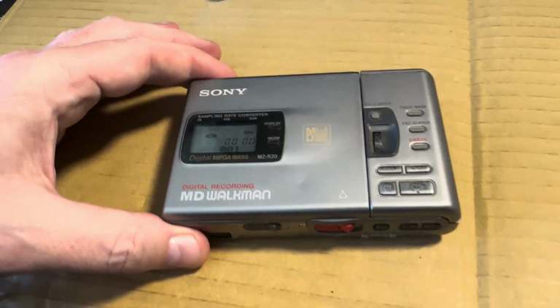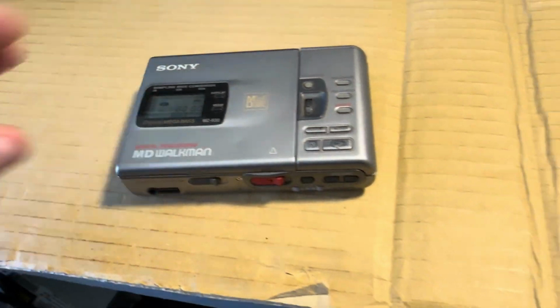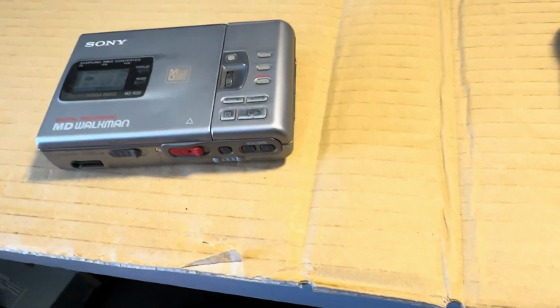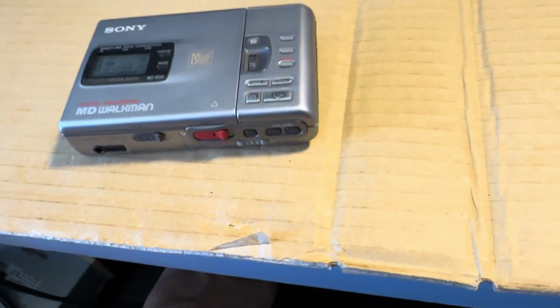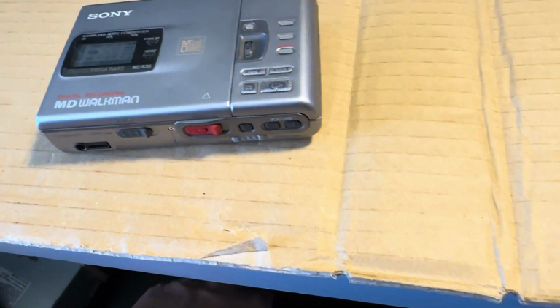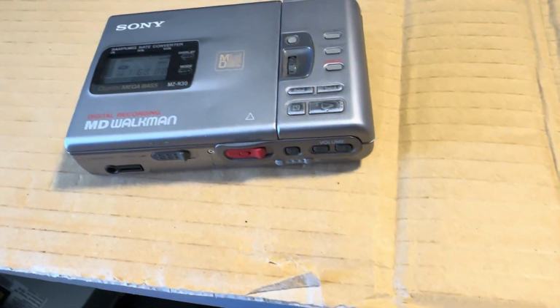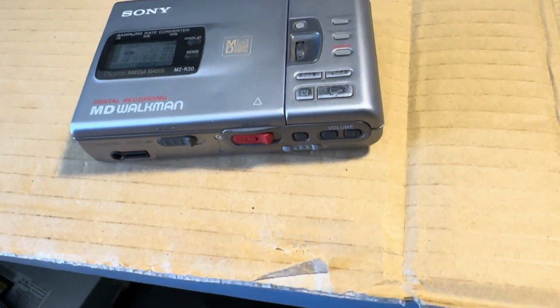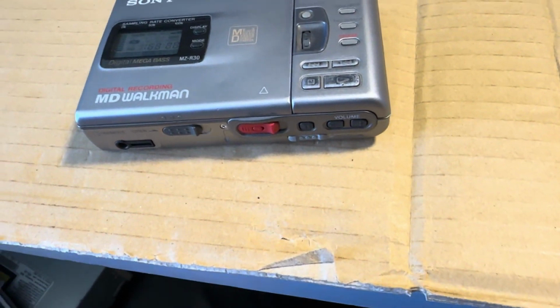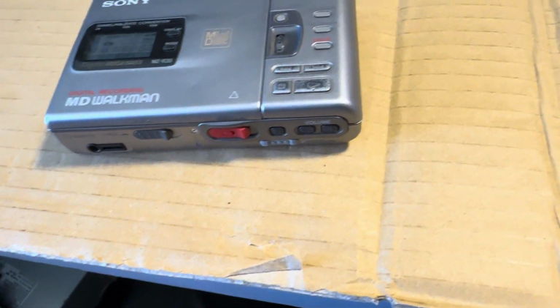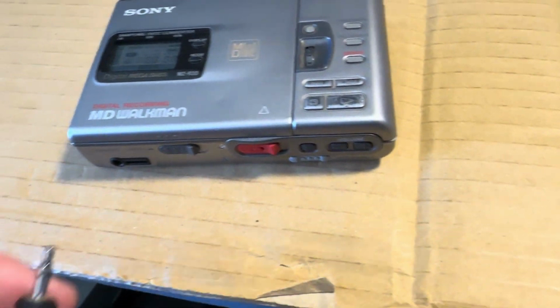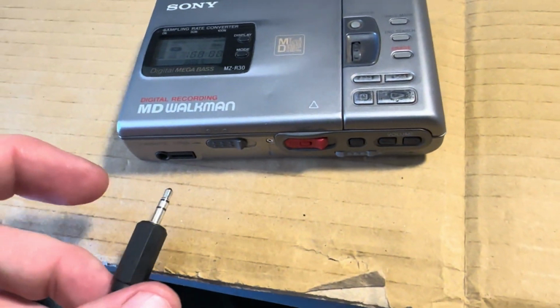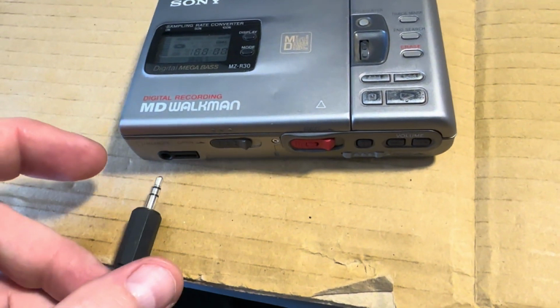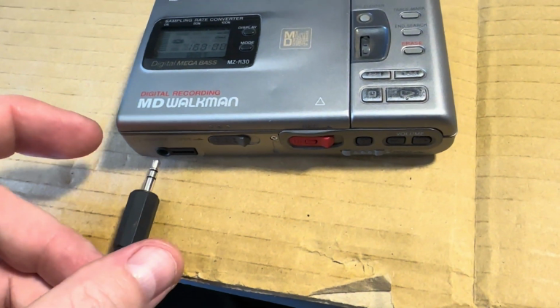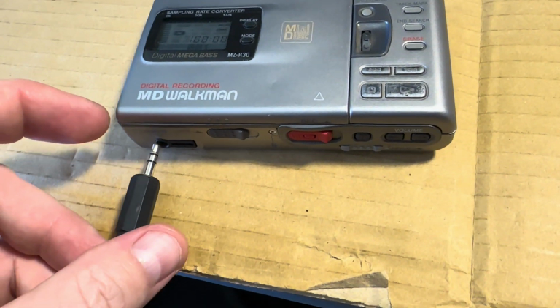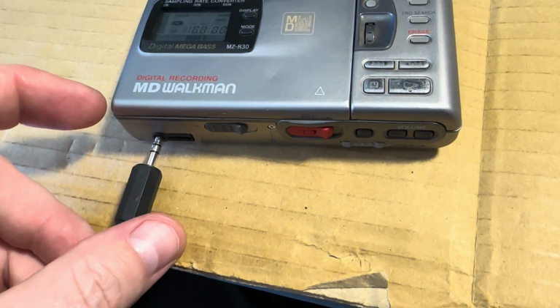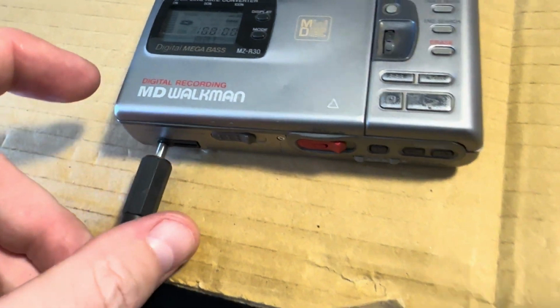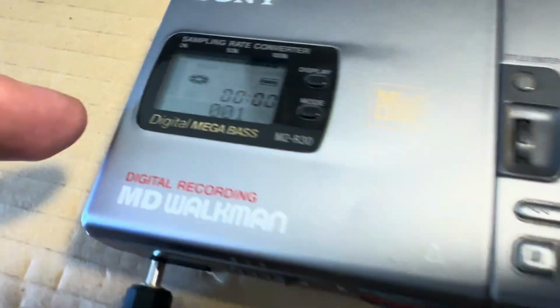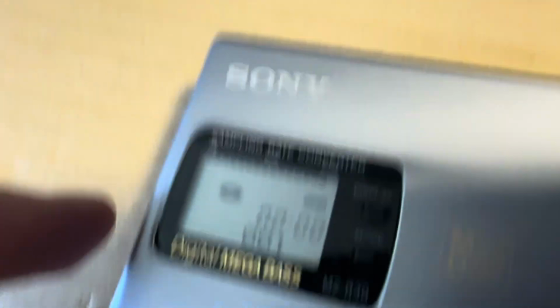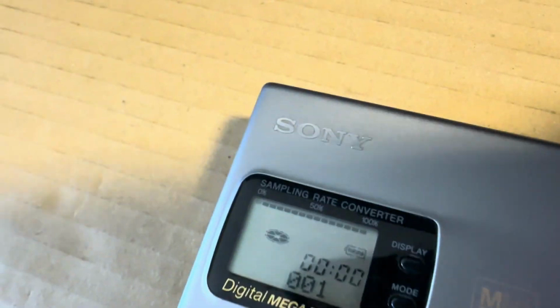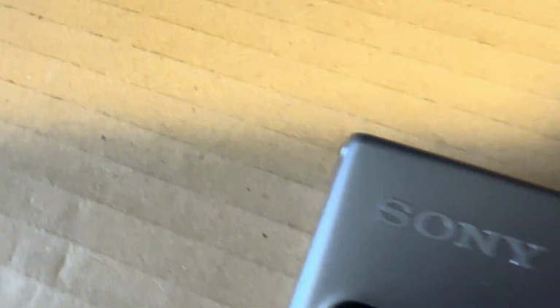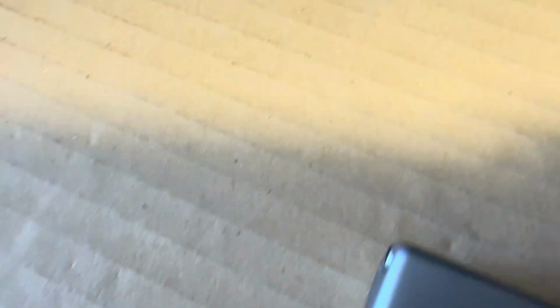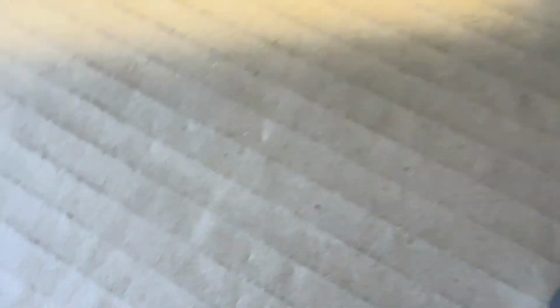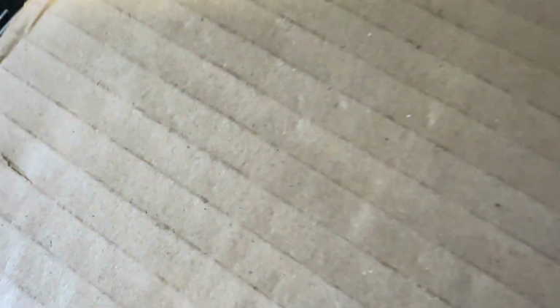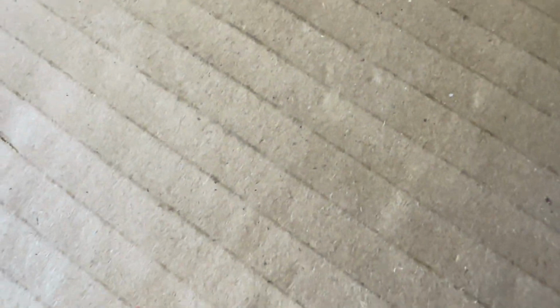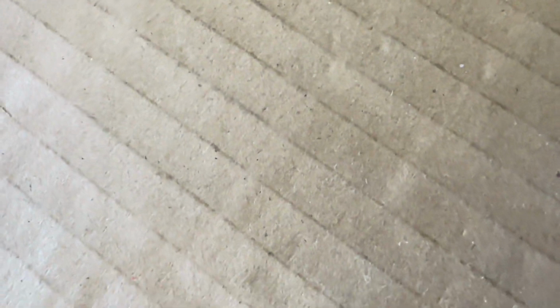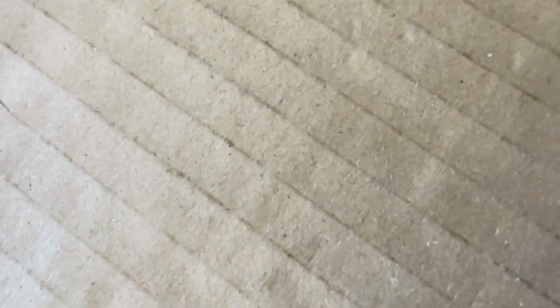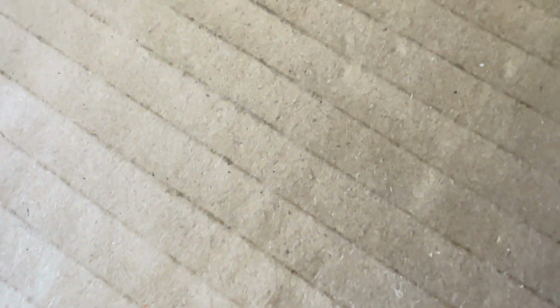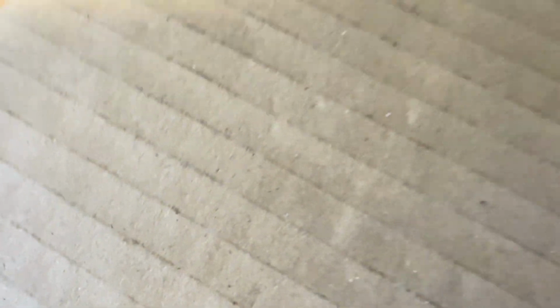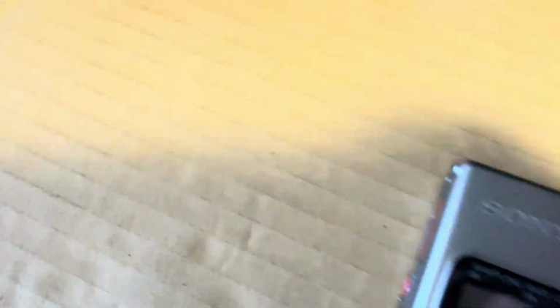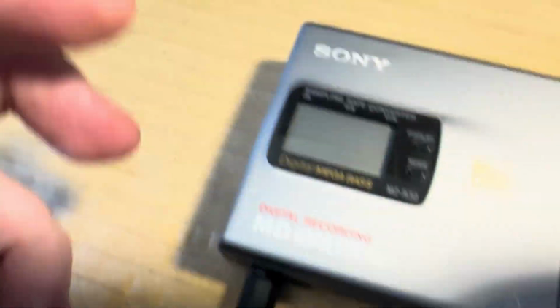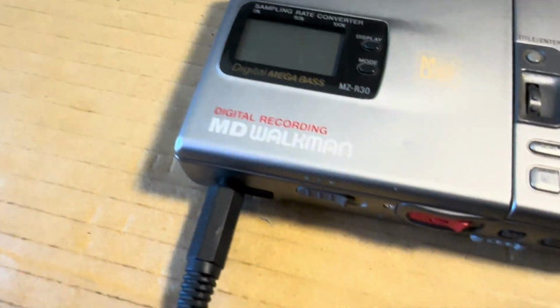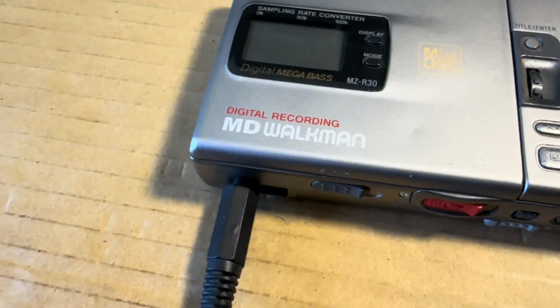So let's play it again — this is my original disc from like 25 years ago at least. I'm going to fast-forward through the songs so there are no copyright issues.